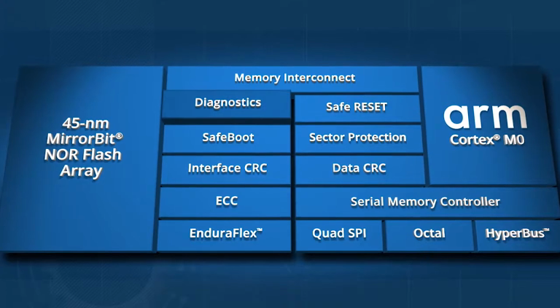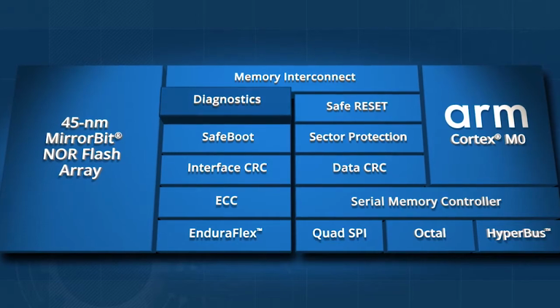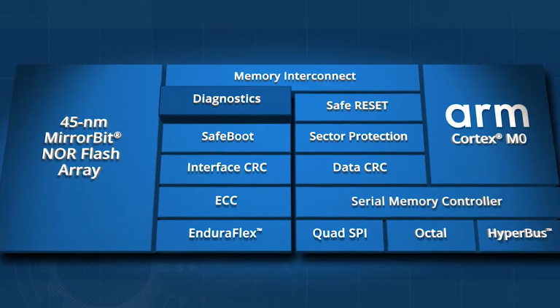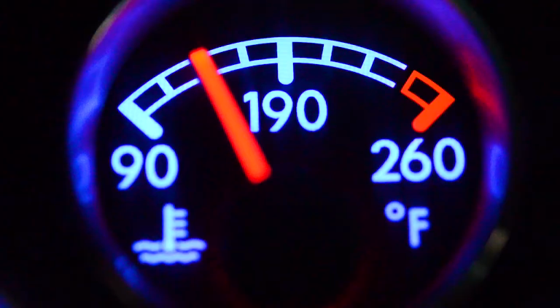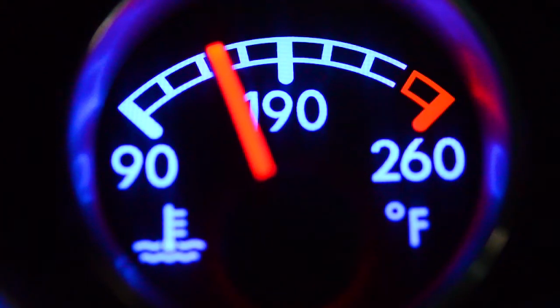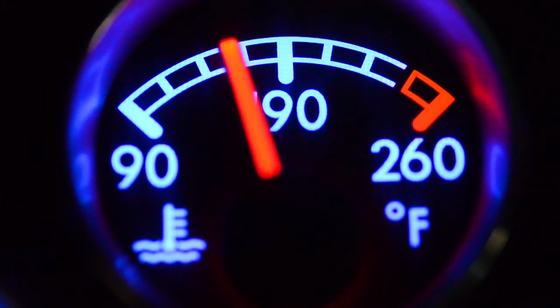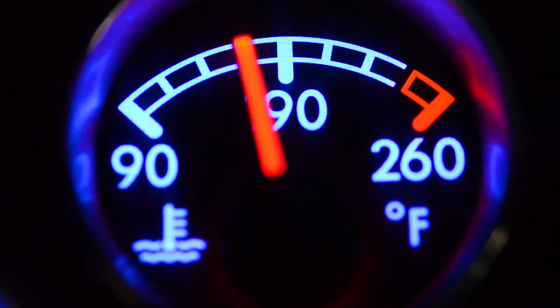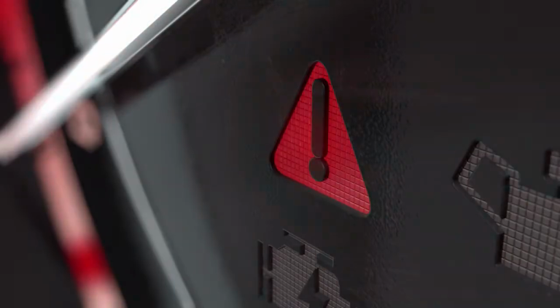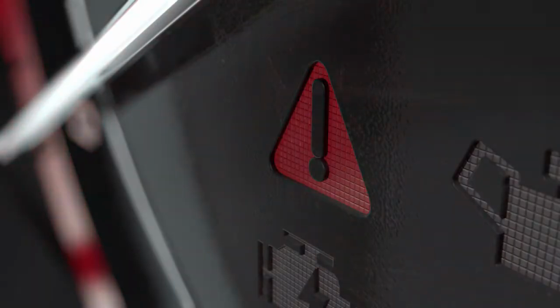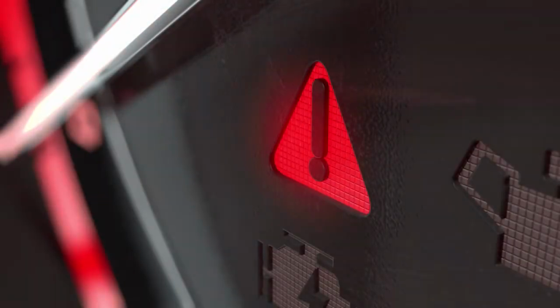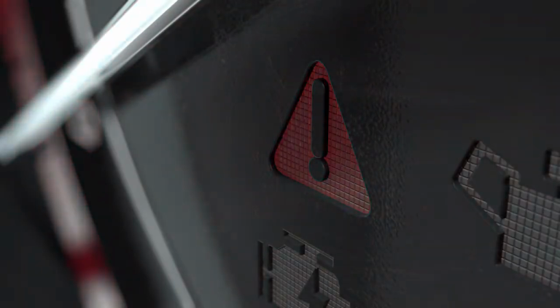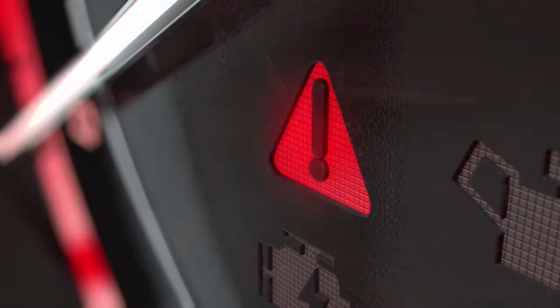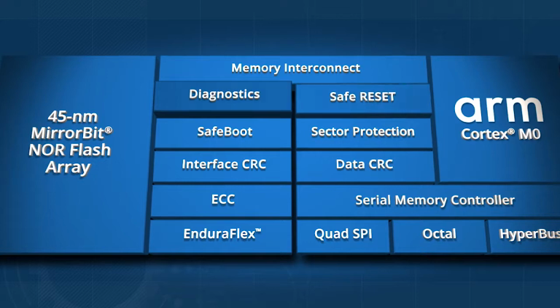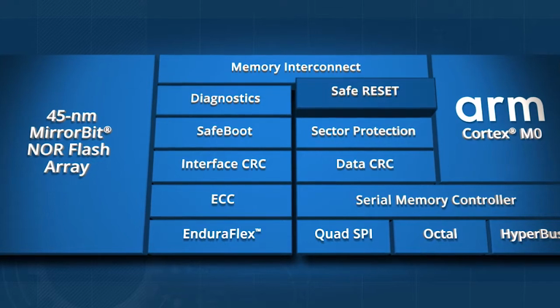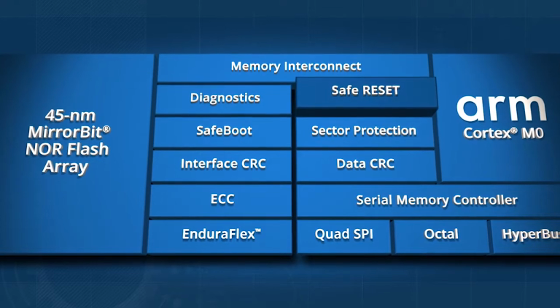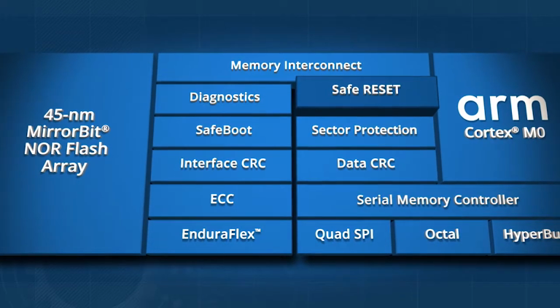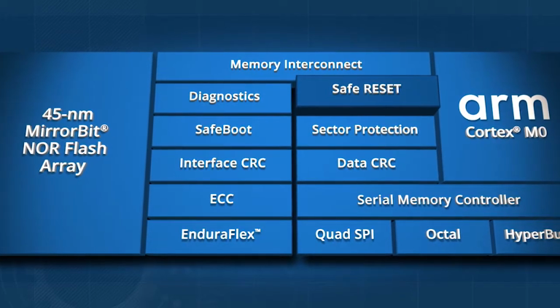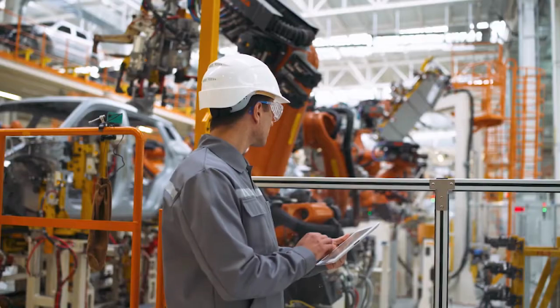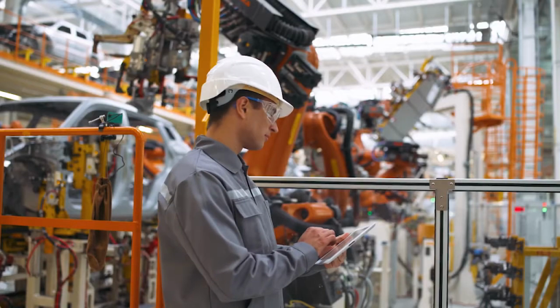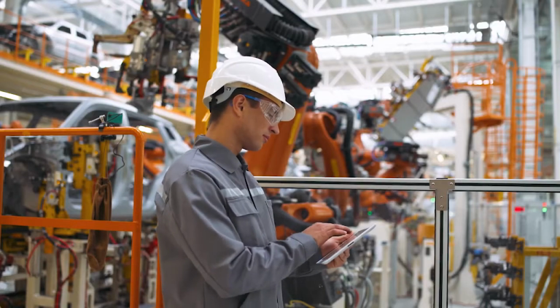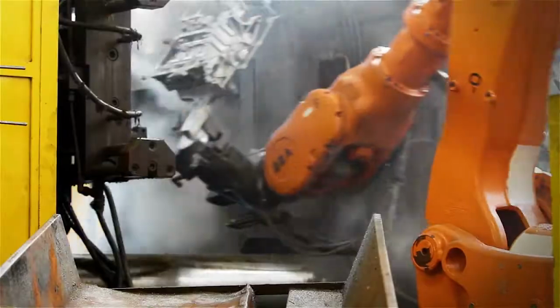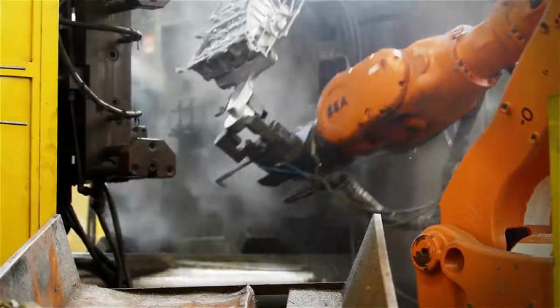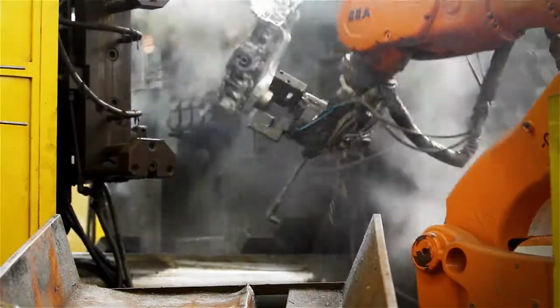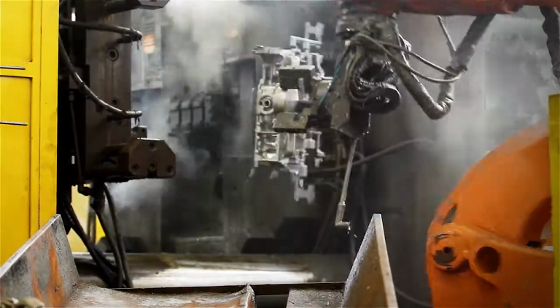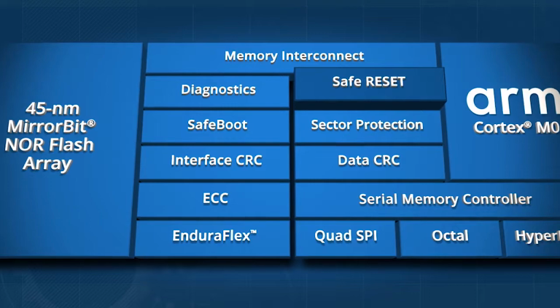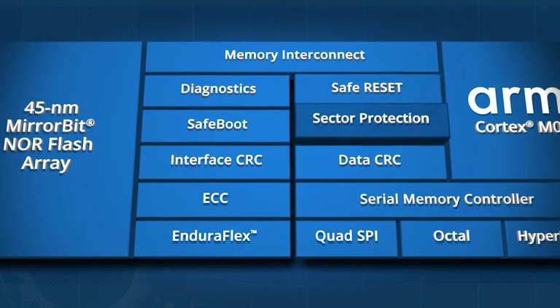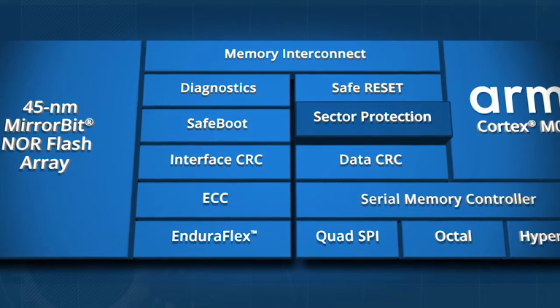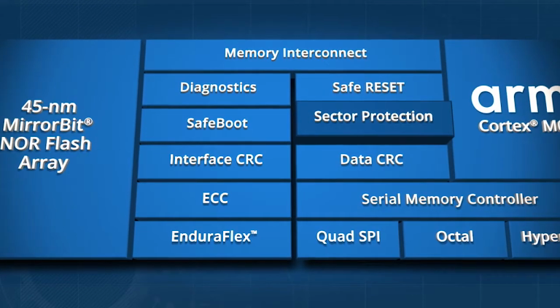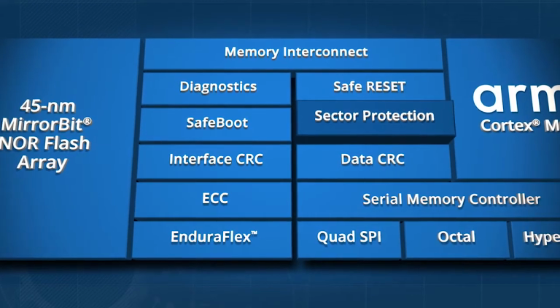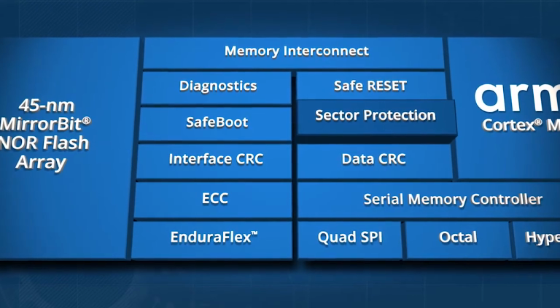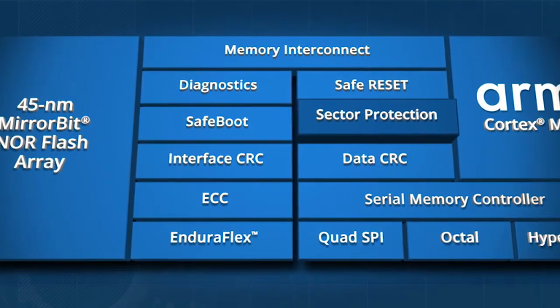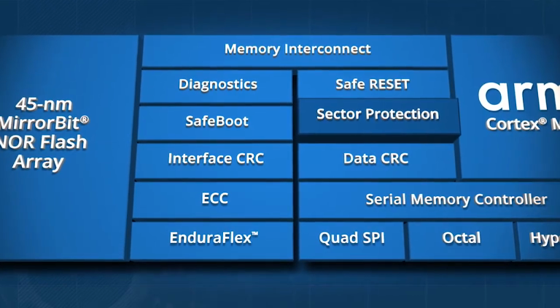Critical Diagnostics predict and mitigate operation failures before they can cause damage. Safe Reset ensures the device can recover from any failures to a safe mode of operation. Sector Protection guarantees your code and data is not corrupt.